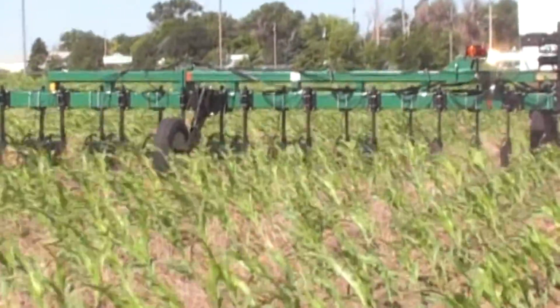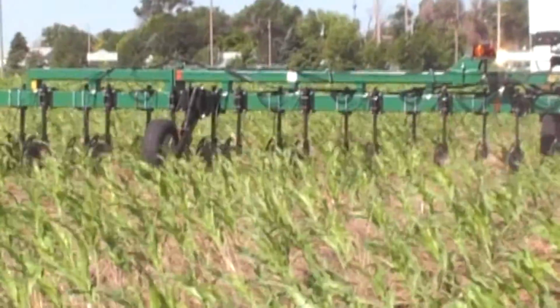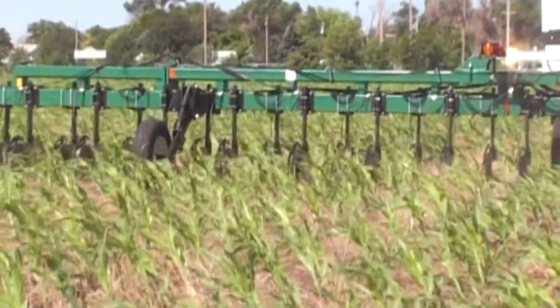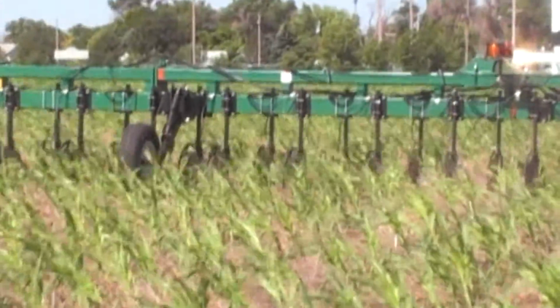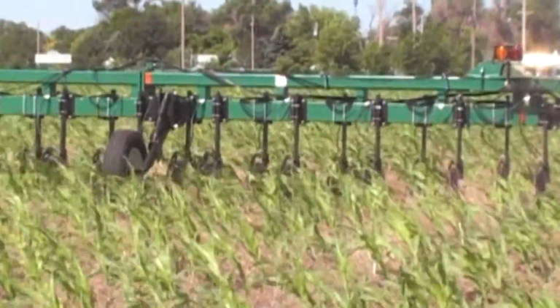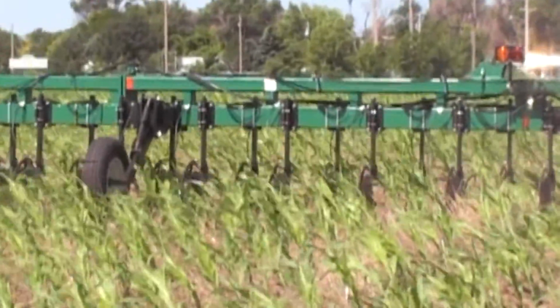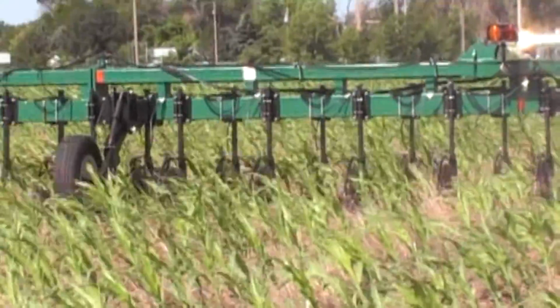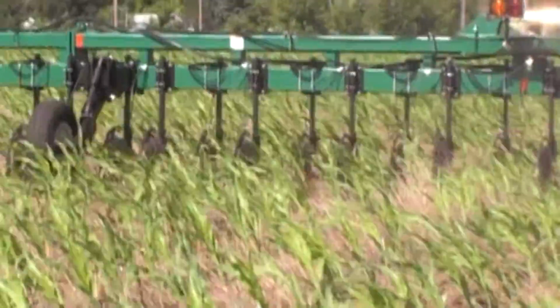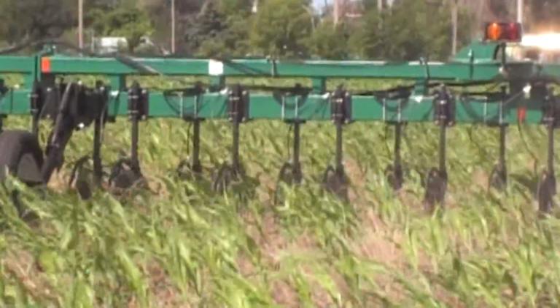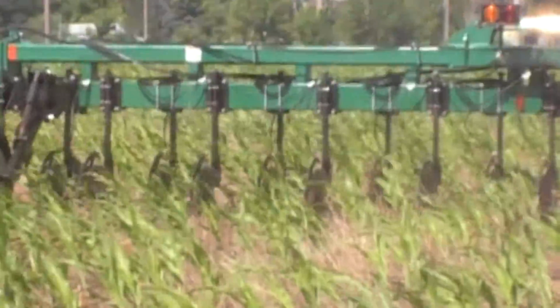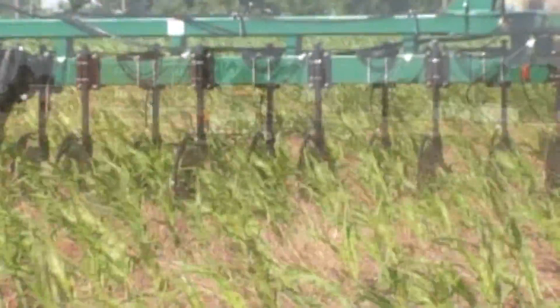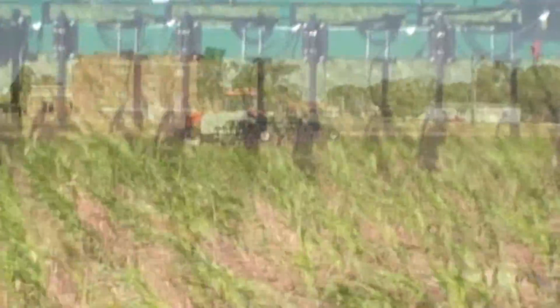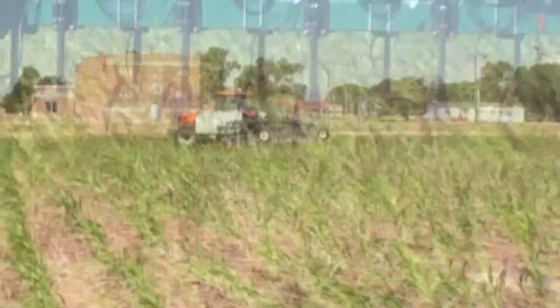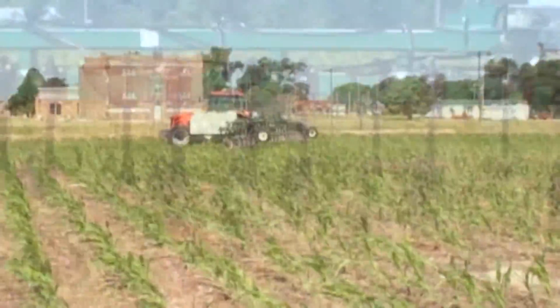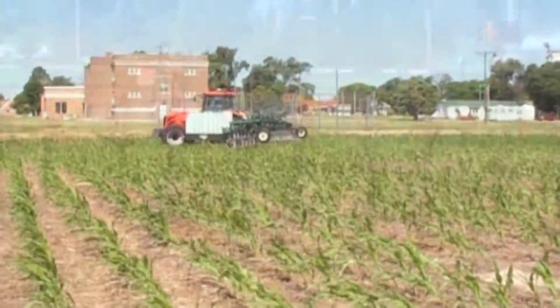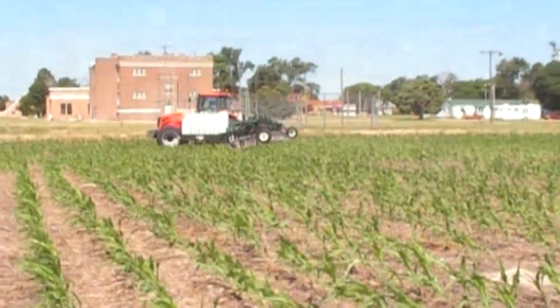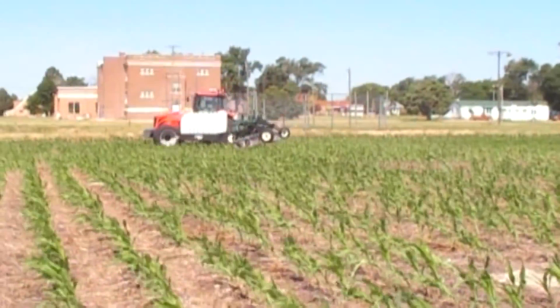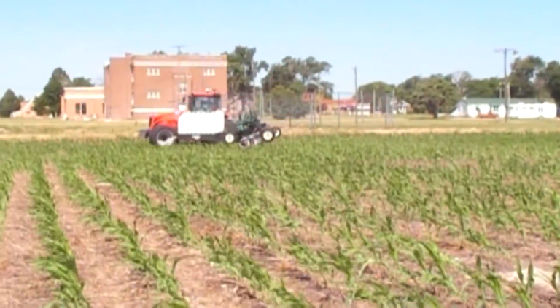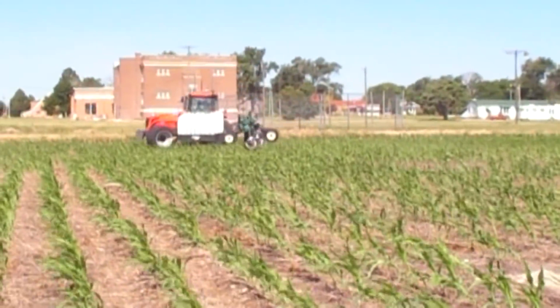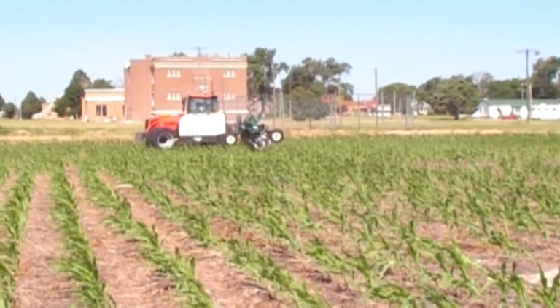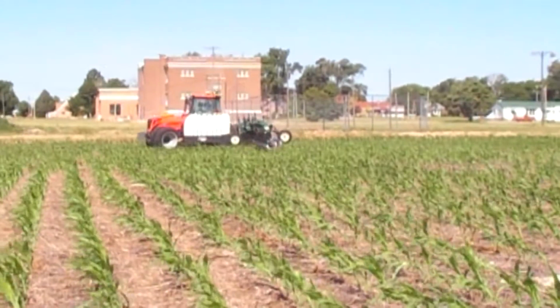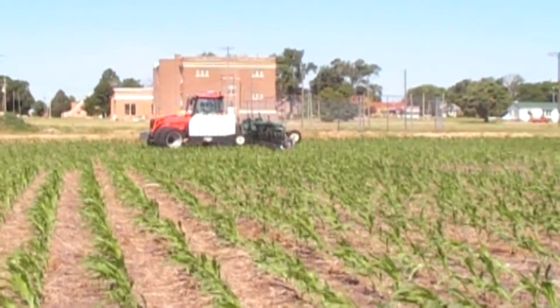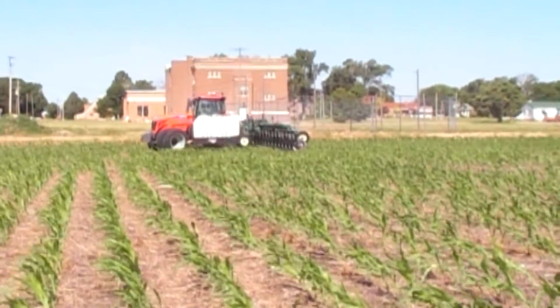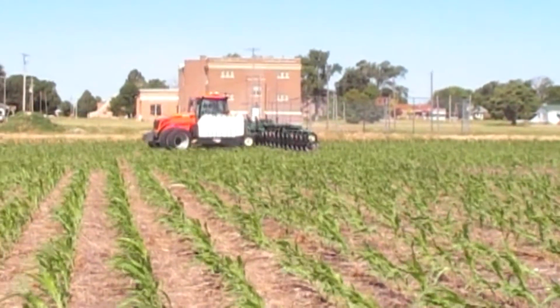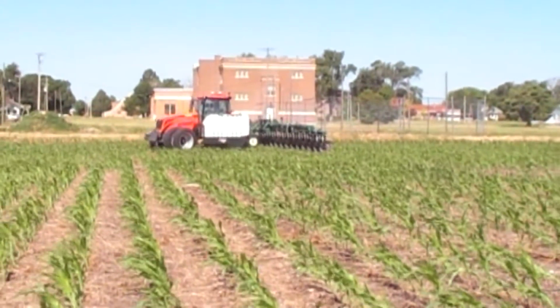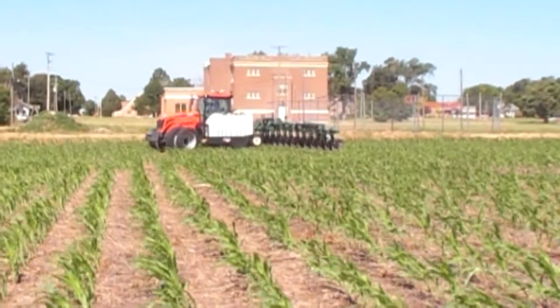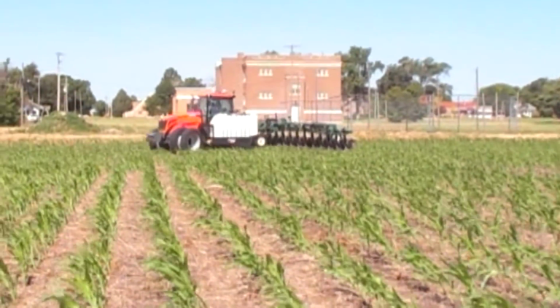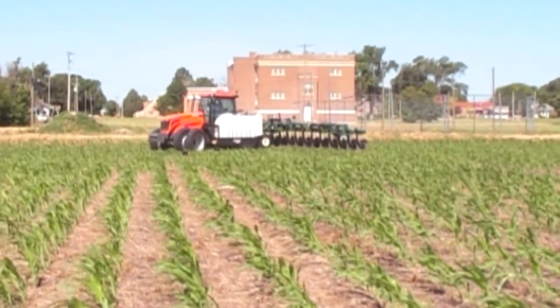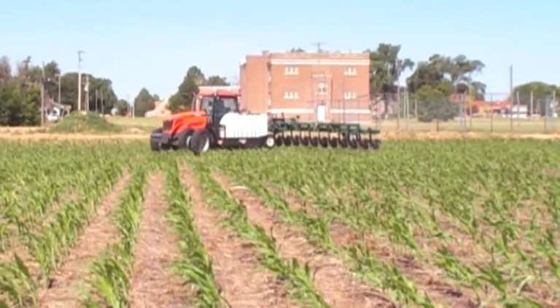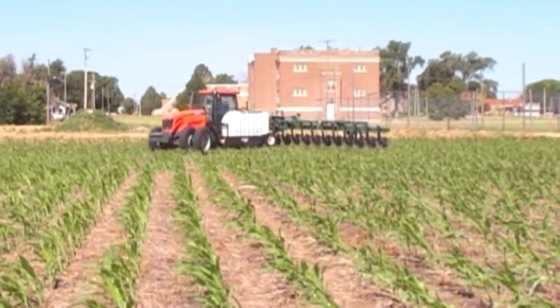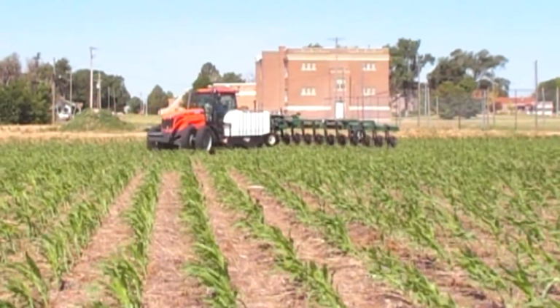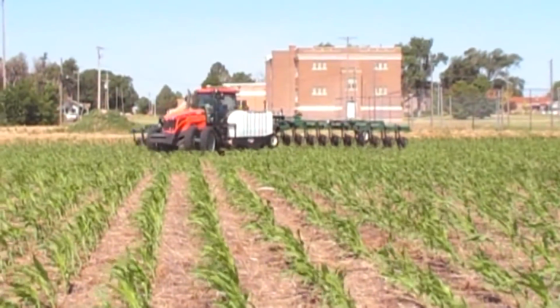Matching this mounted bar to its many row crop applications makes this bar a great asset to today's large acre farms.